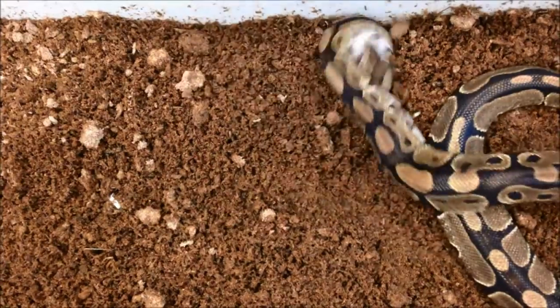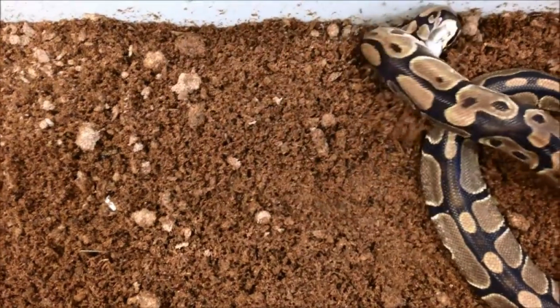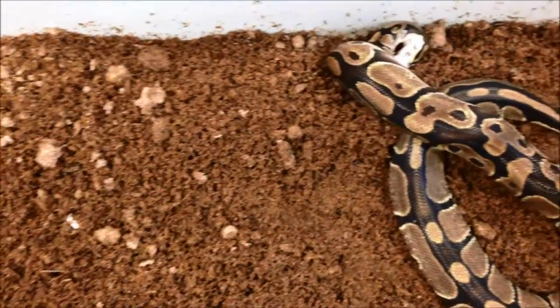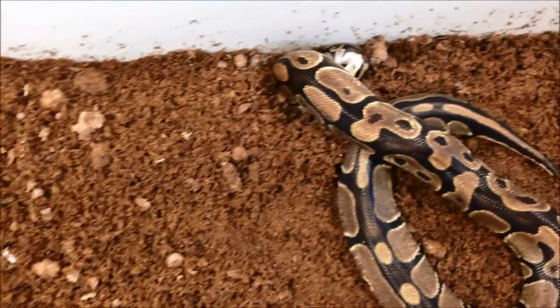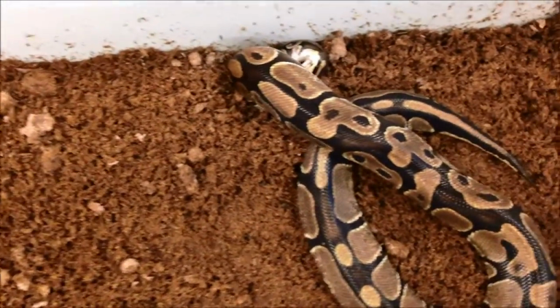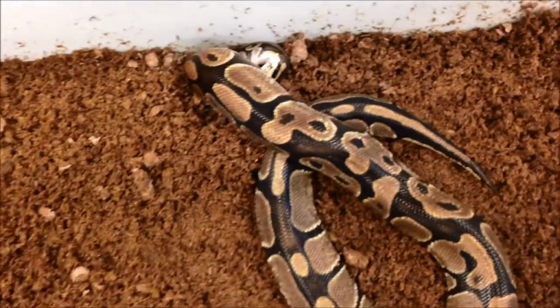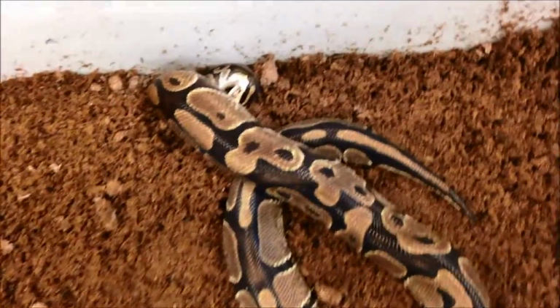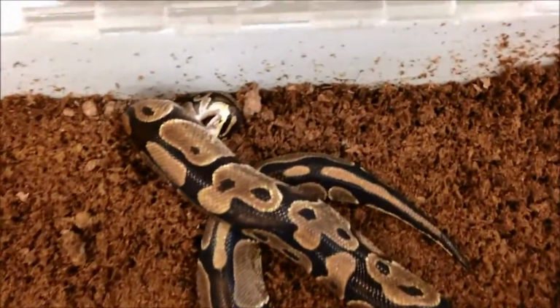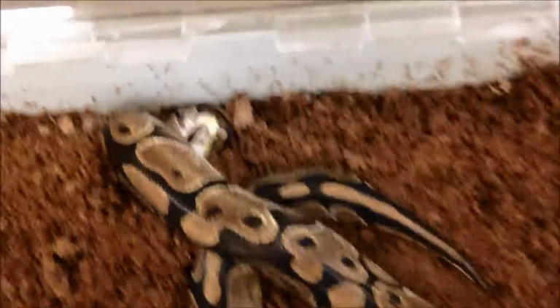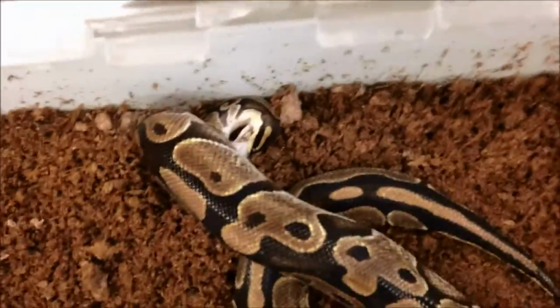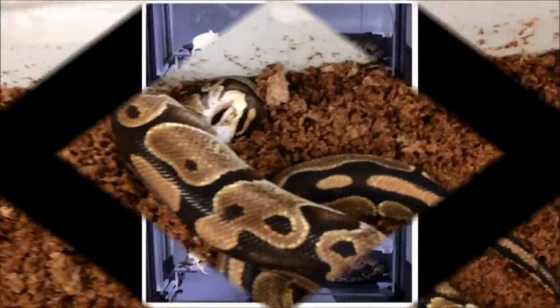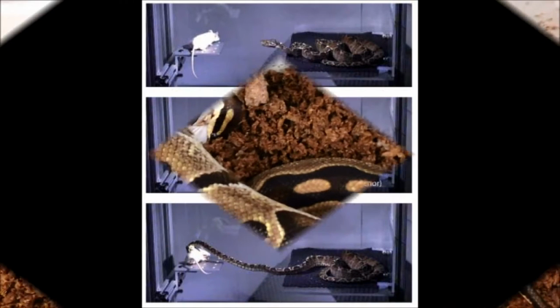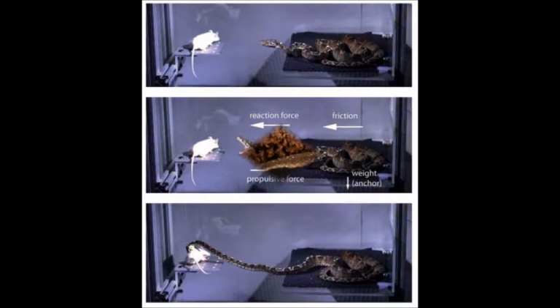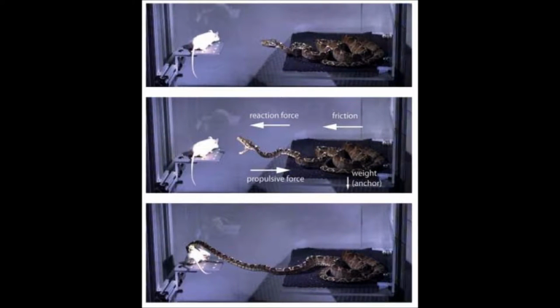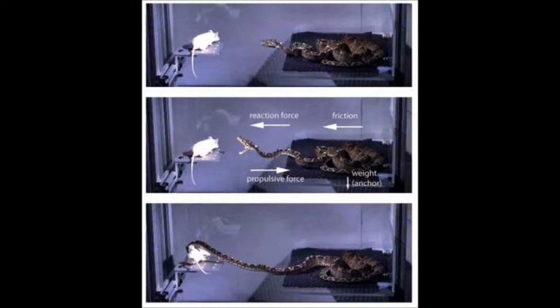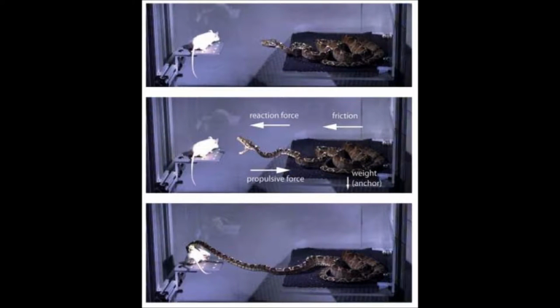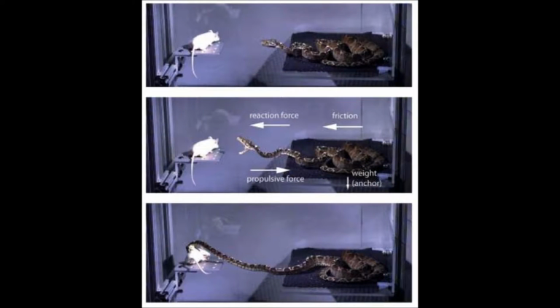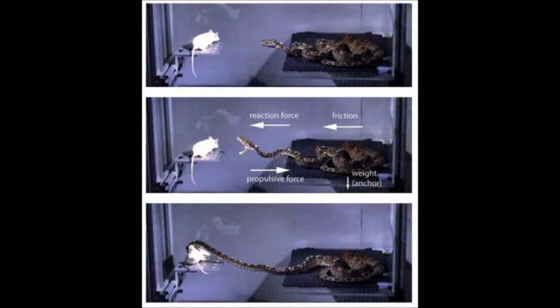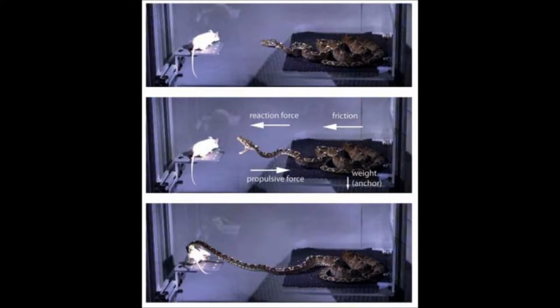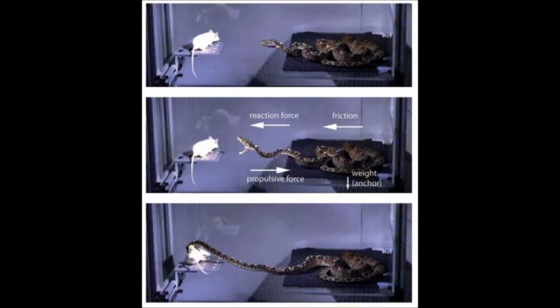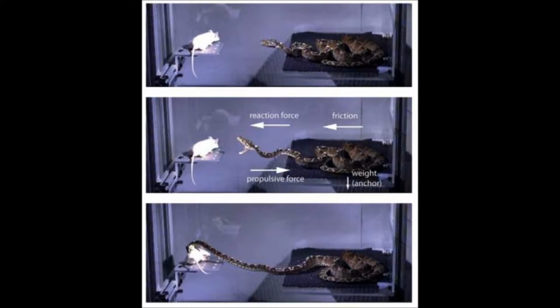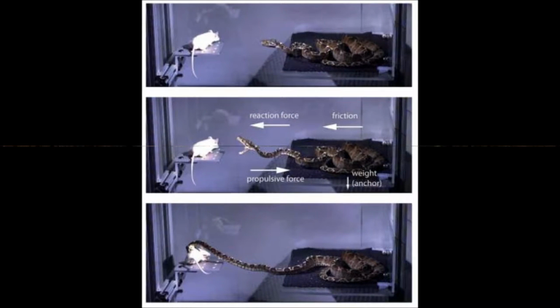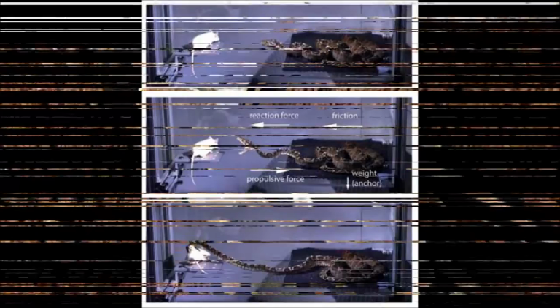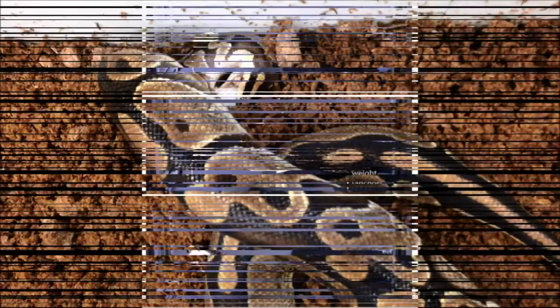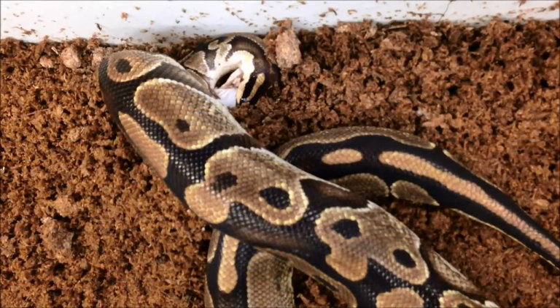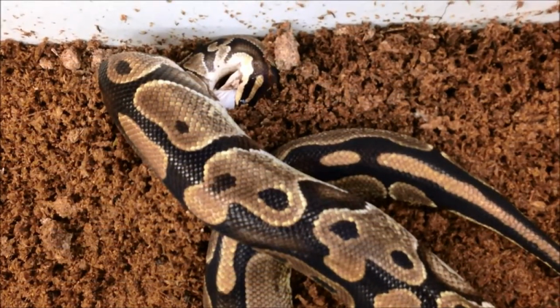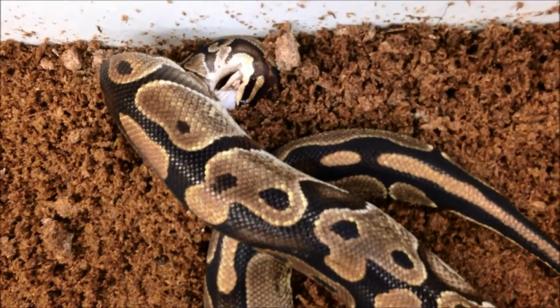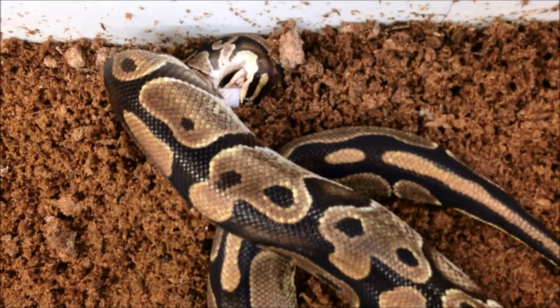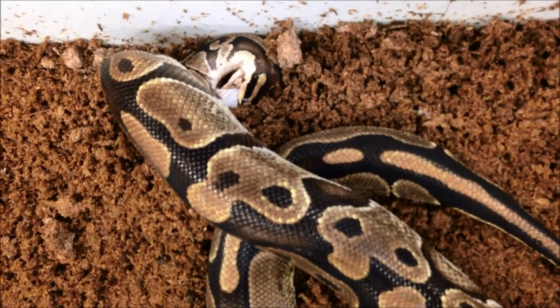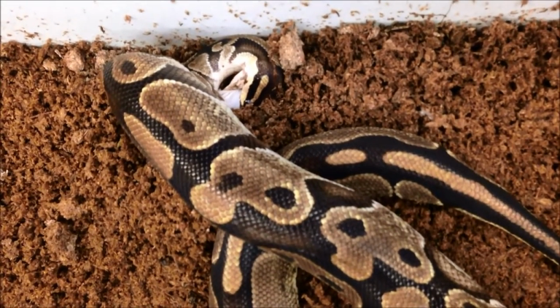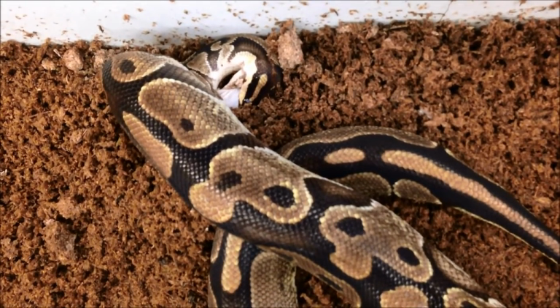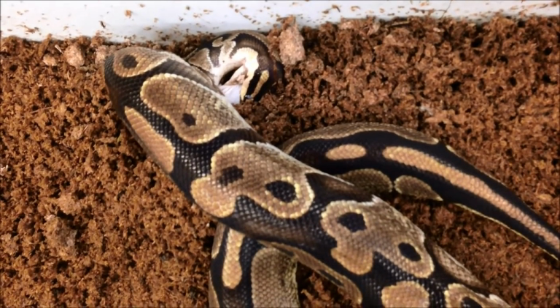Once in striking range, the snake curls its anterior end into a characteristic S shape. Using its body weight as an anchor, powerful muscles launch the snake towards the prey. Grasping the prey in its mouth, the momentum of the strike is harnessed to throw constricting coils over the prey.